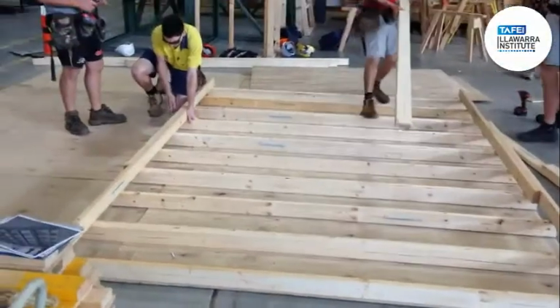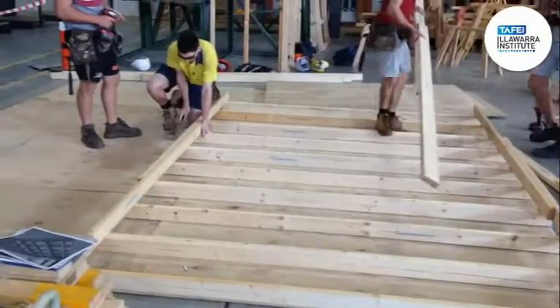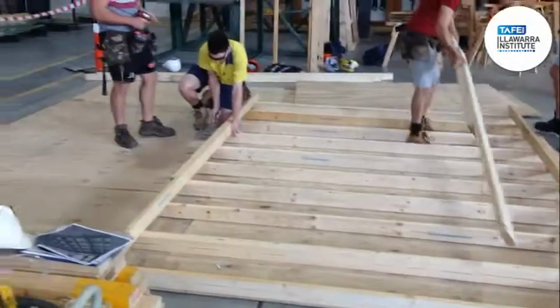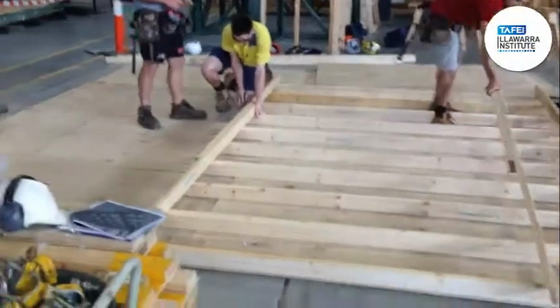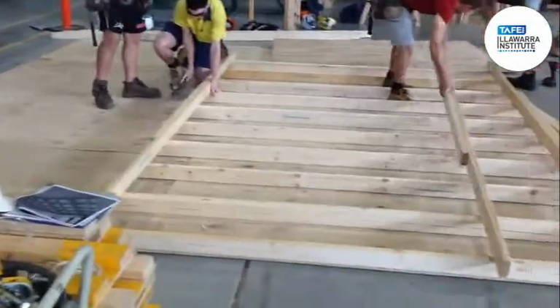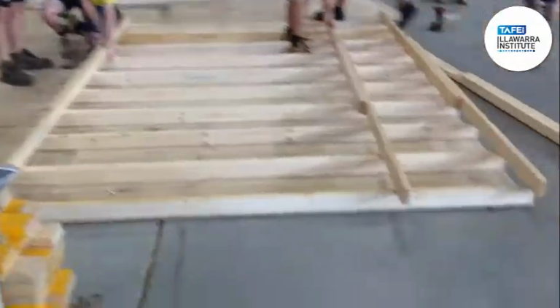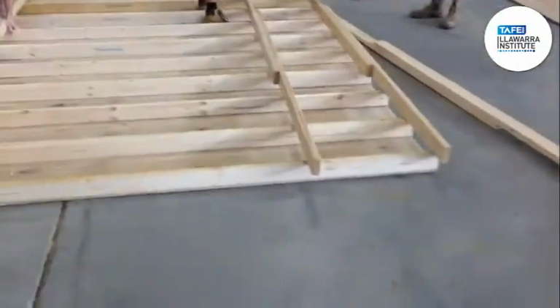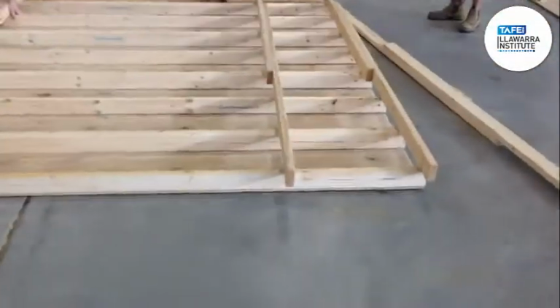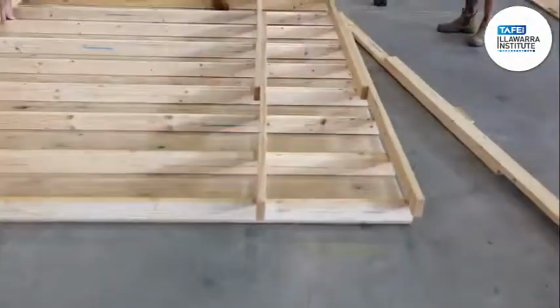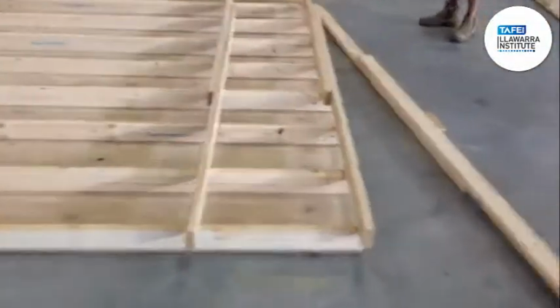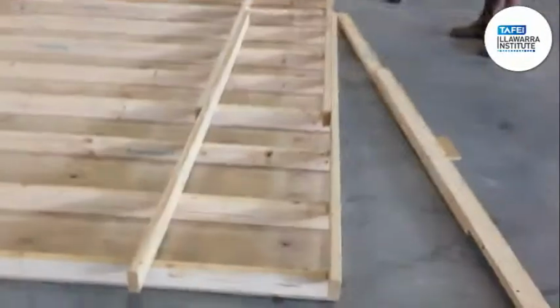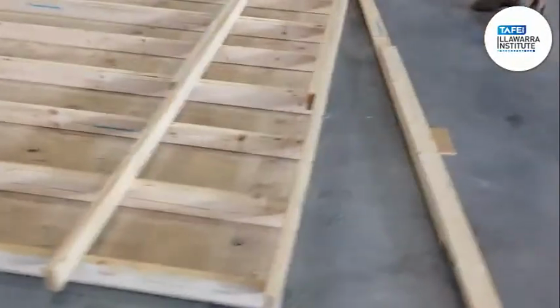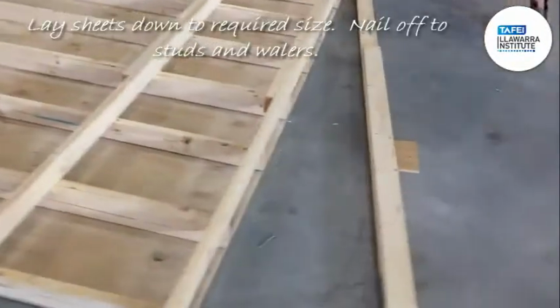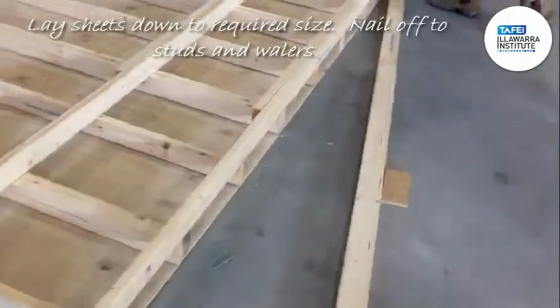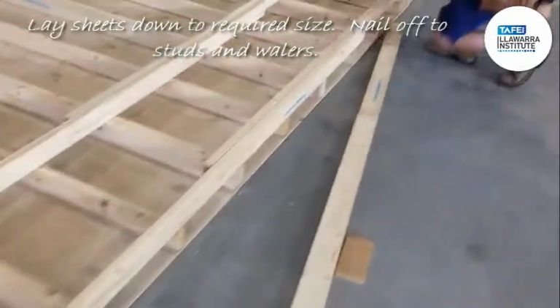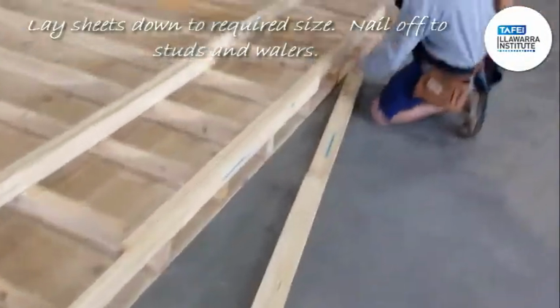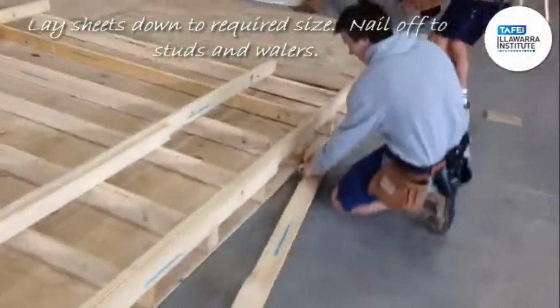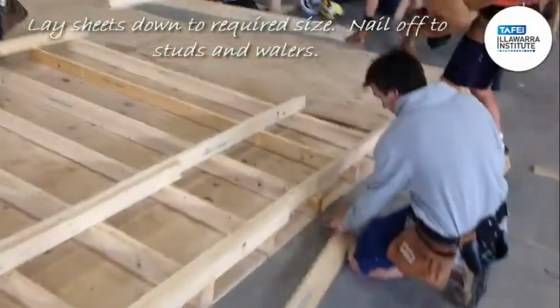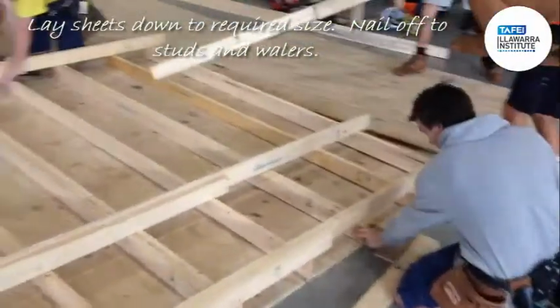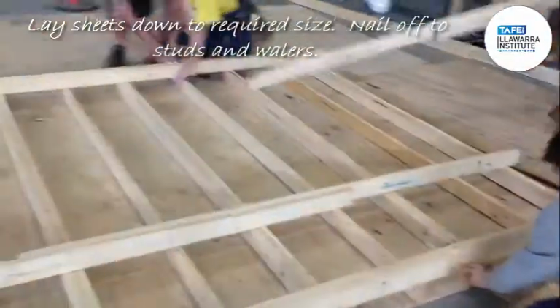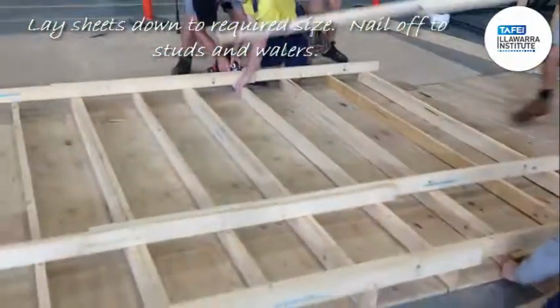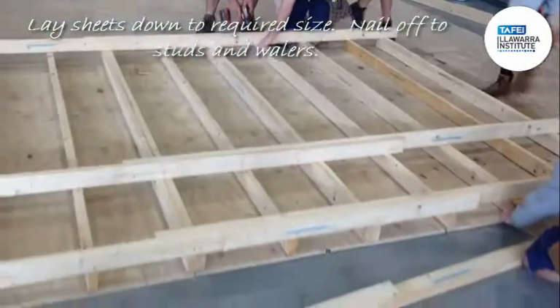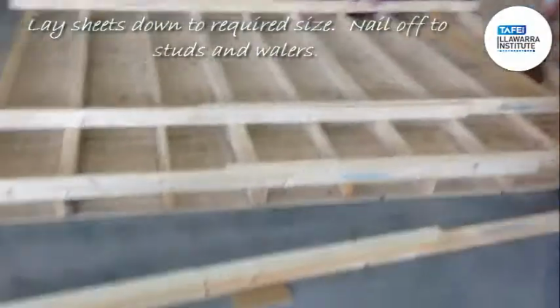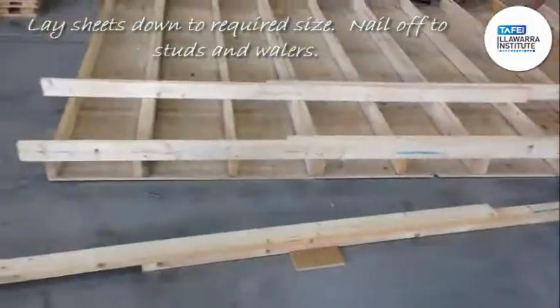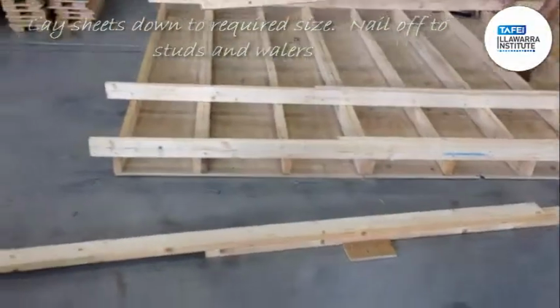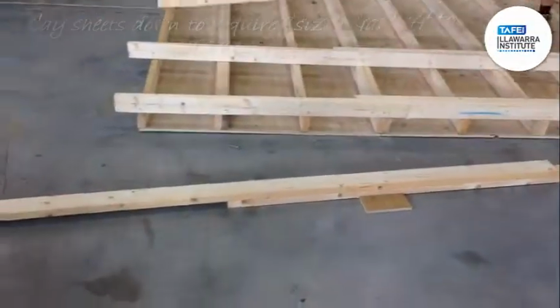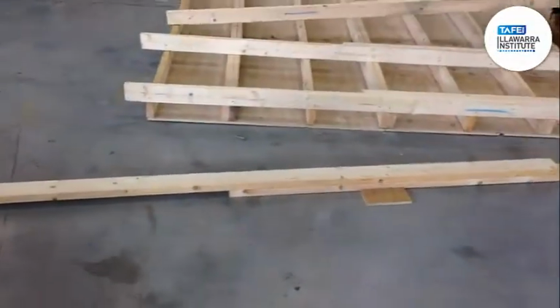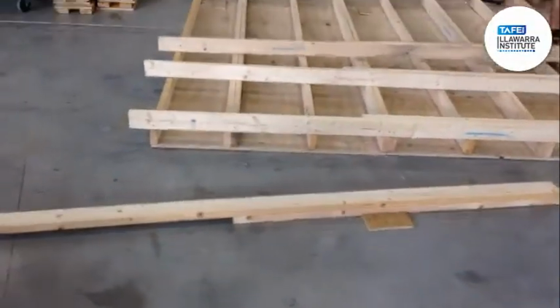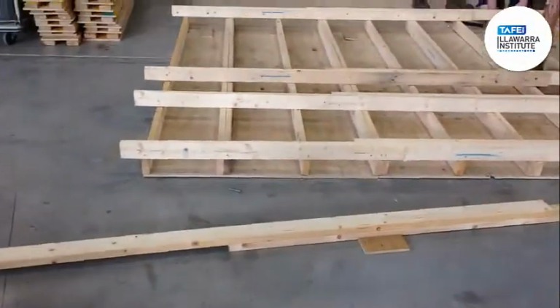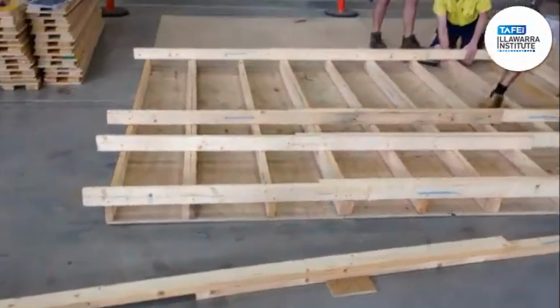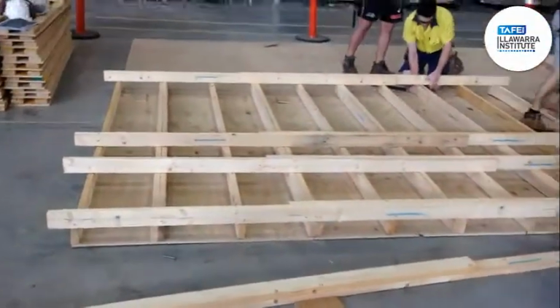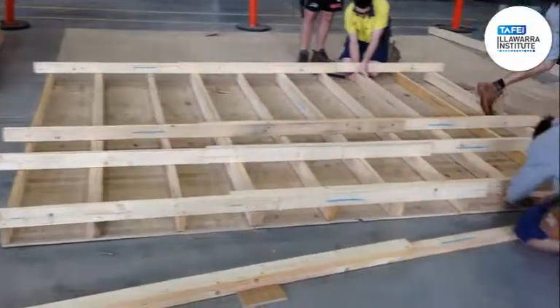The boys are now putting the wall up. They're spacing their studs at 2.4 metres, and they're going to be doing their whalers at 4.5 metres.